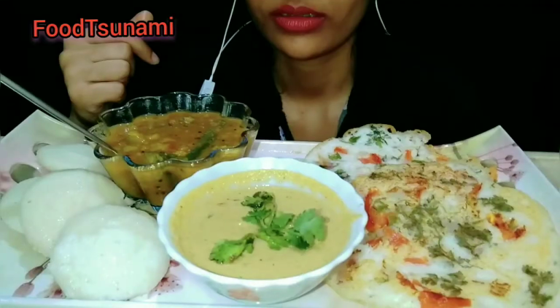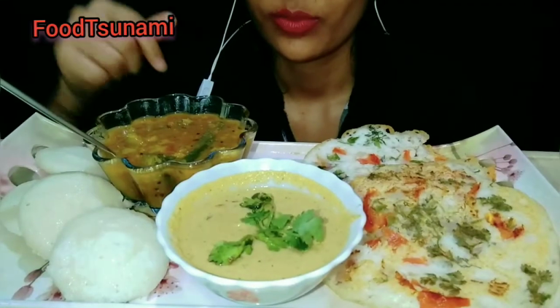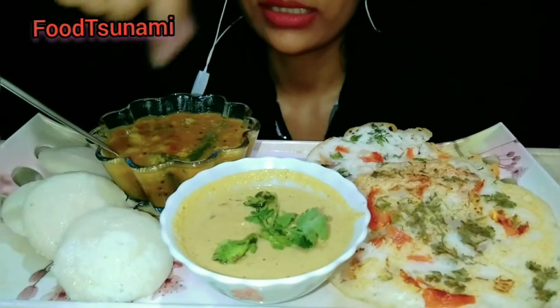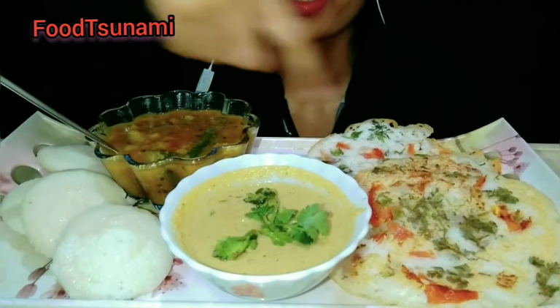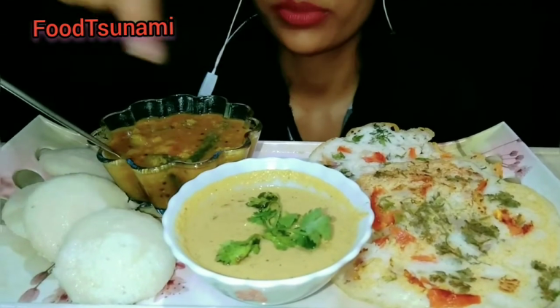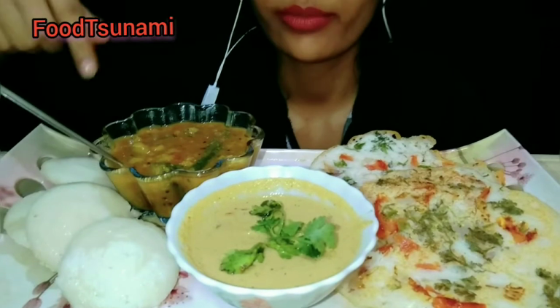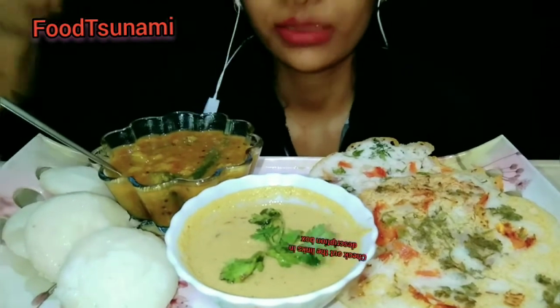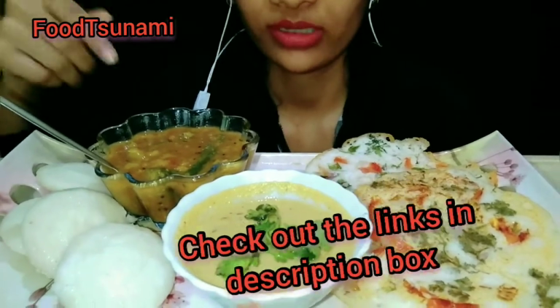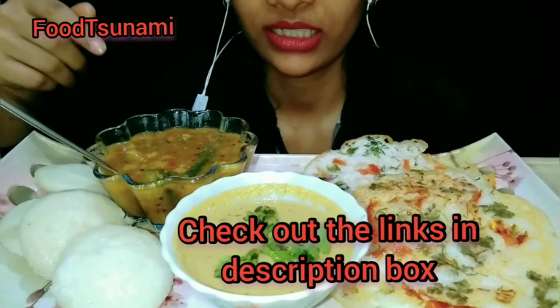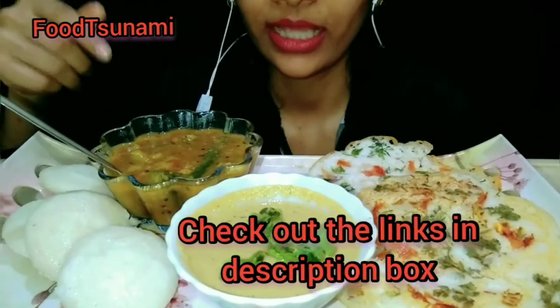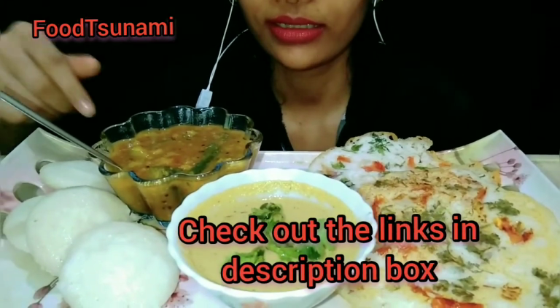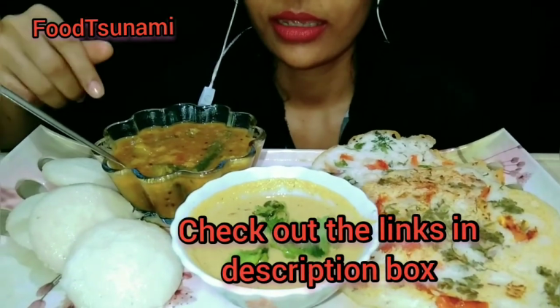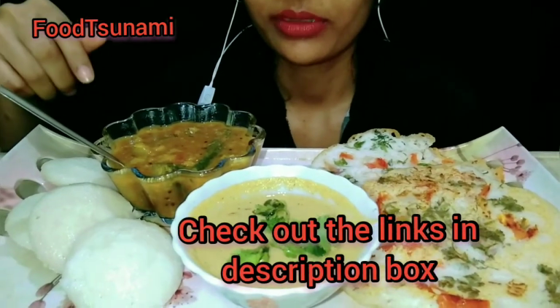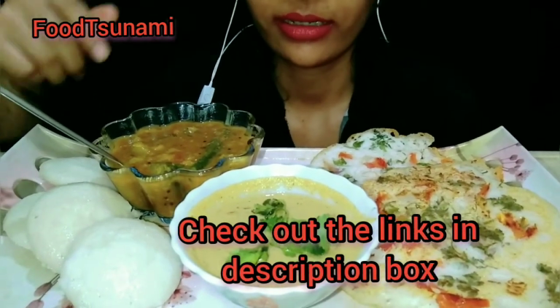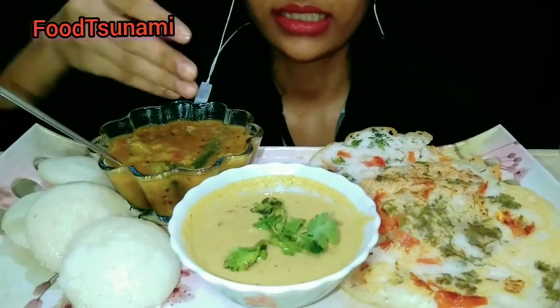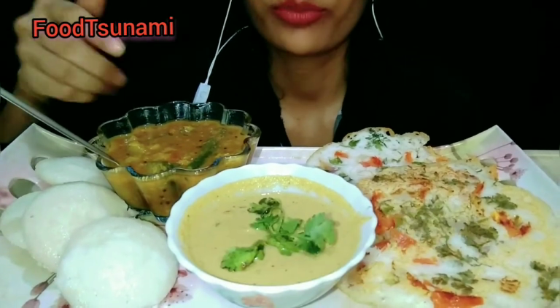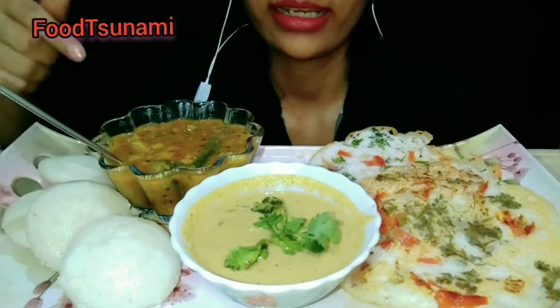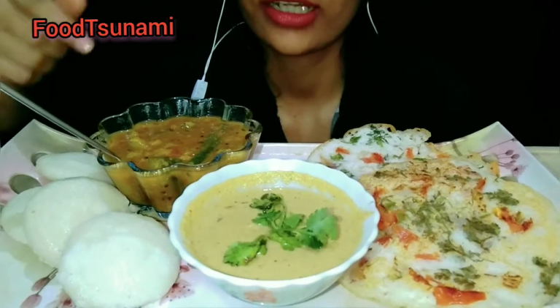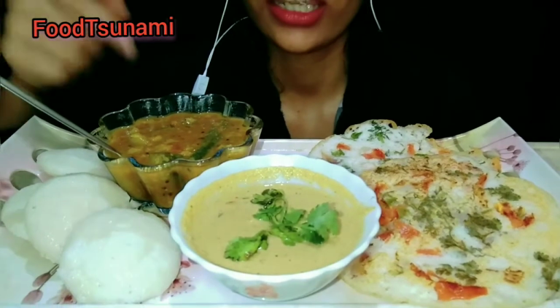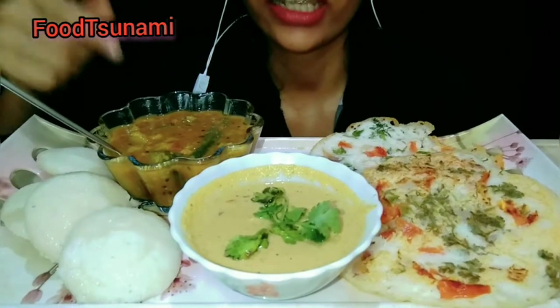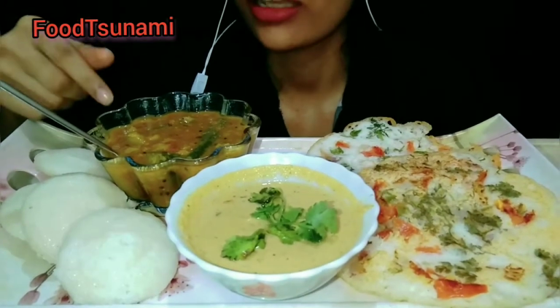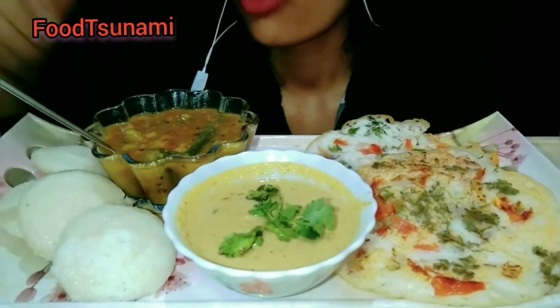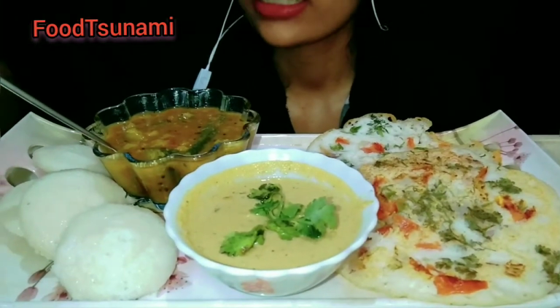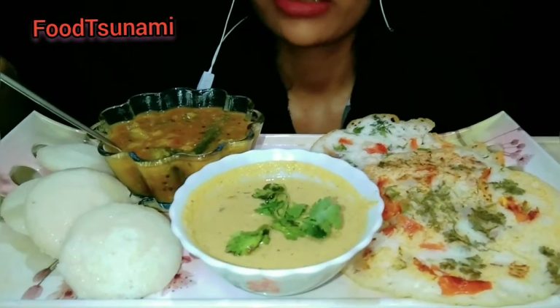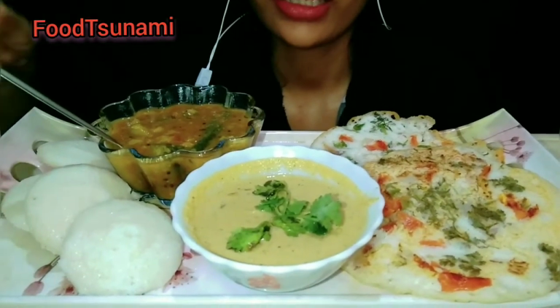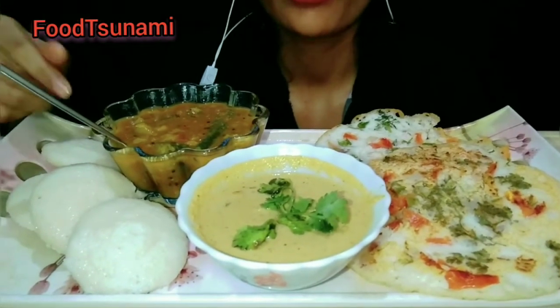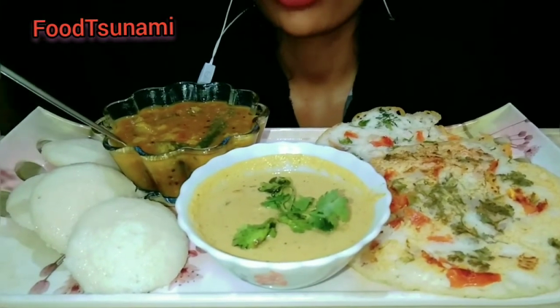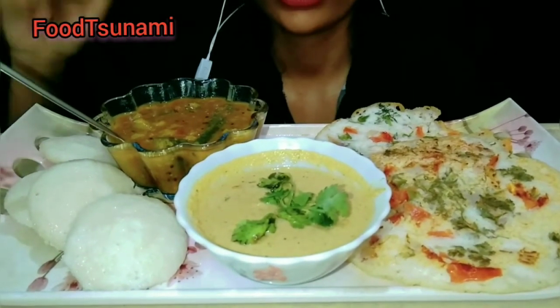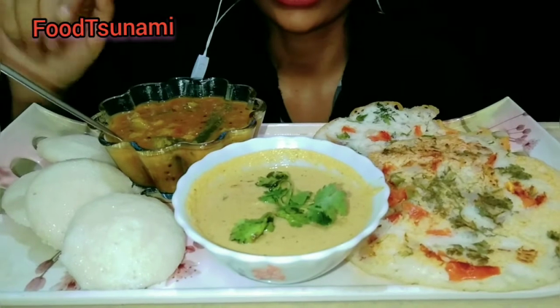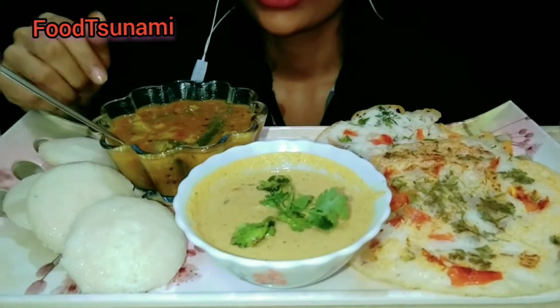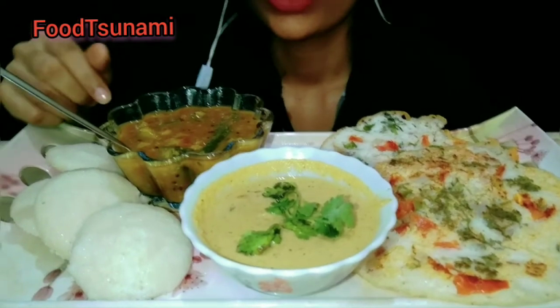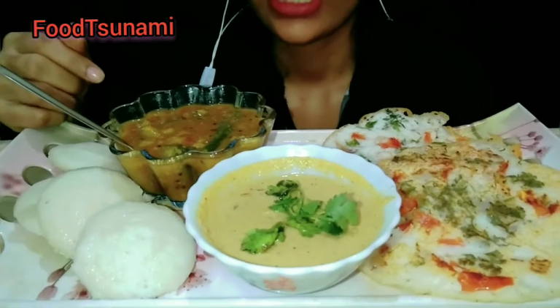I have put all these recipes in the description box below. If you feel it's tasty and want to make it, try it. I have added extra Idlis here — if I want, I will take them. So let's start.